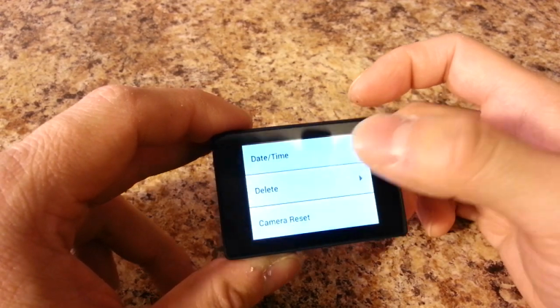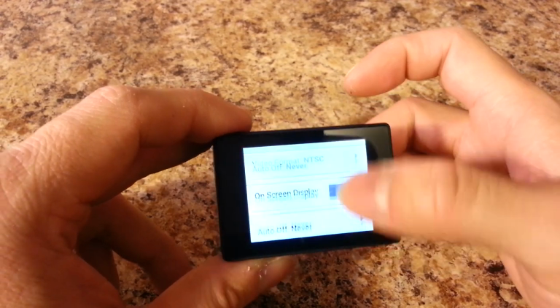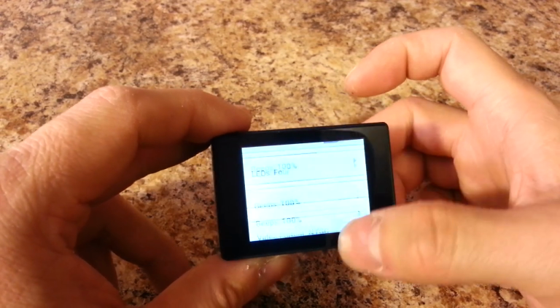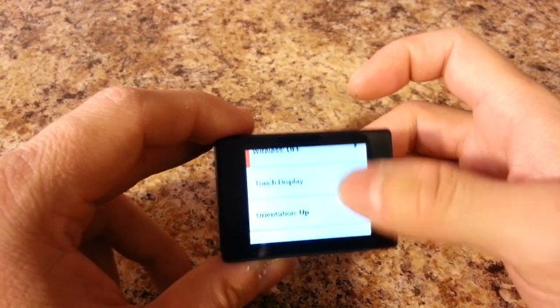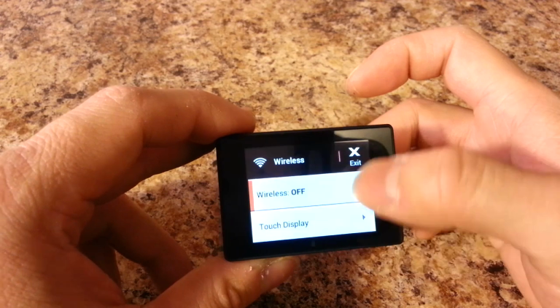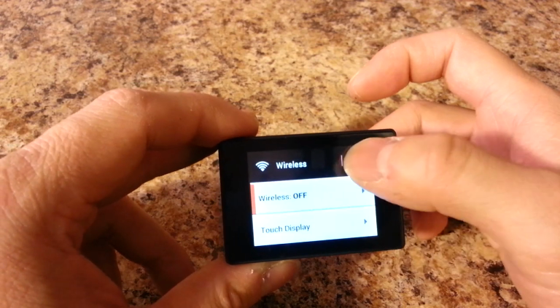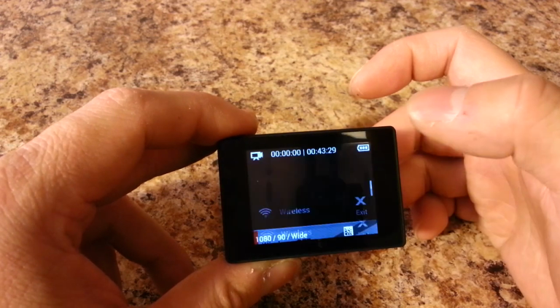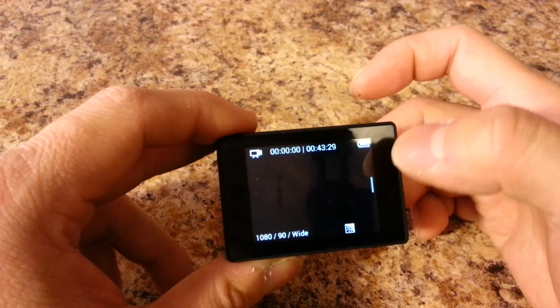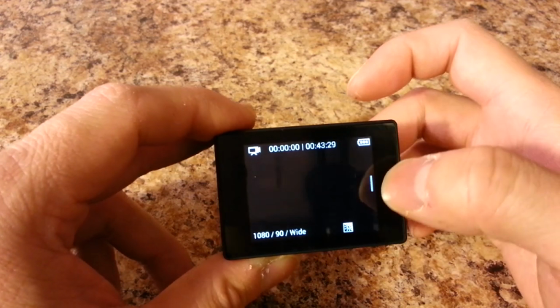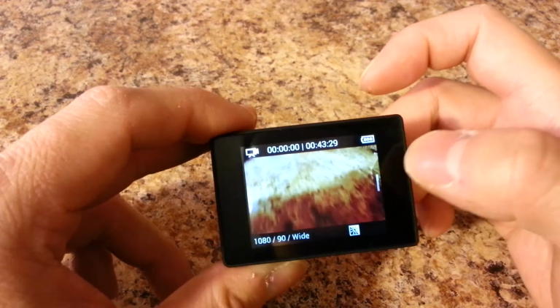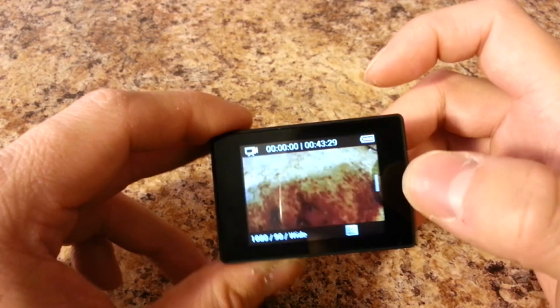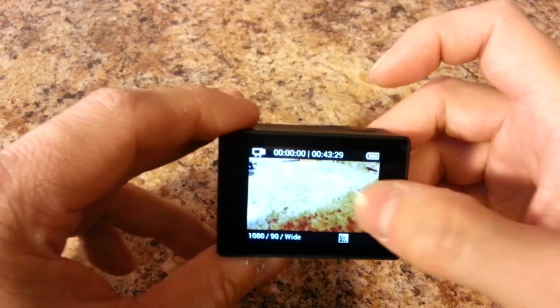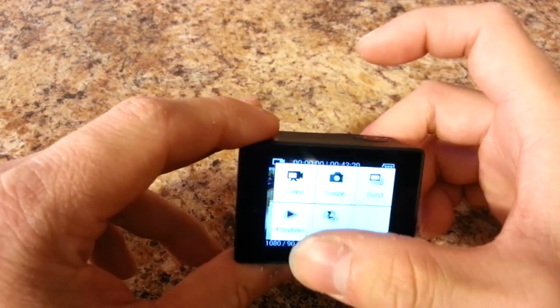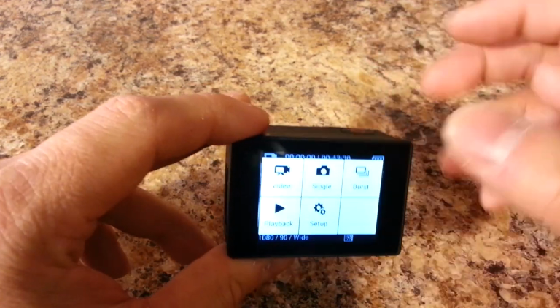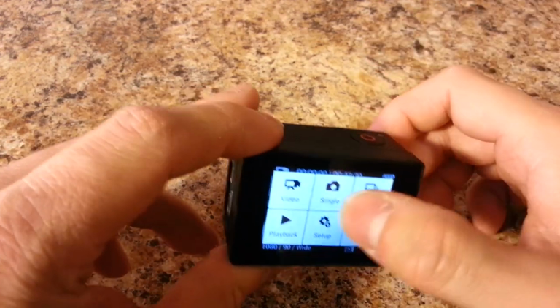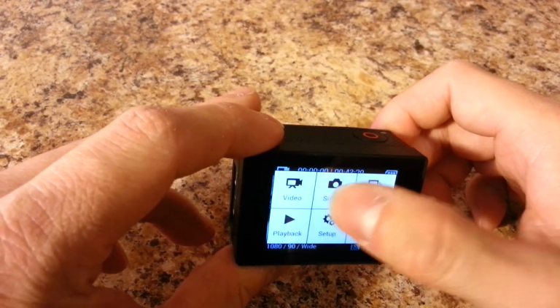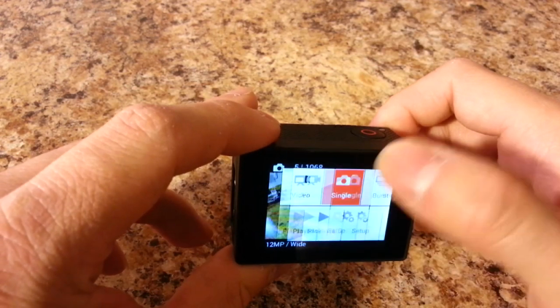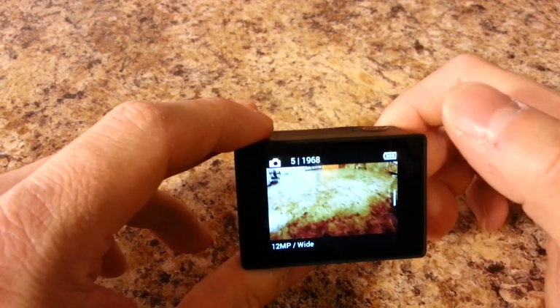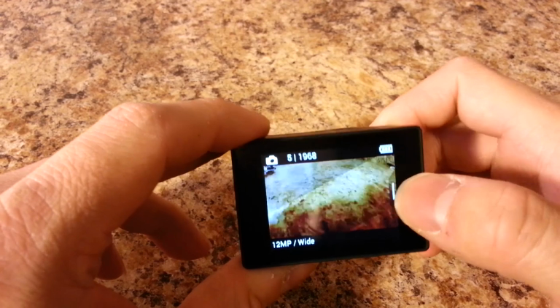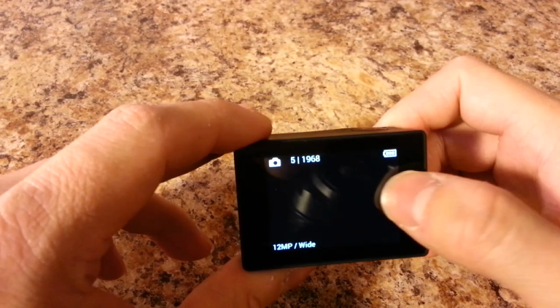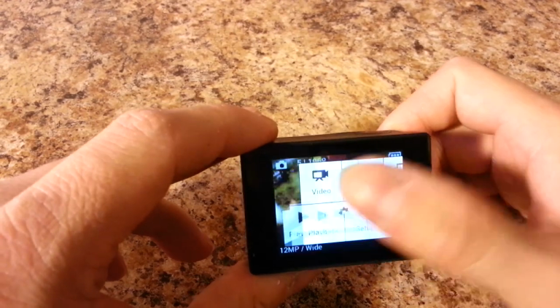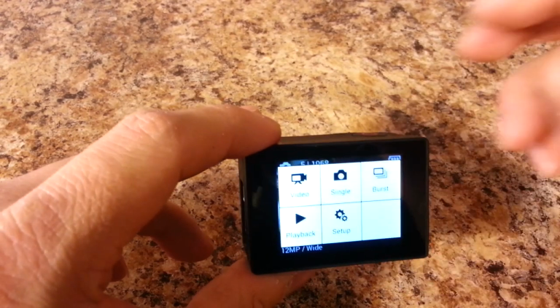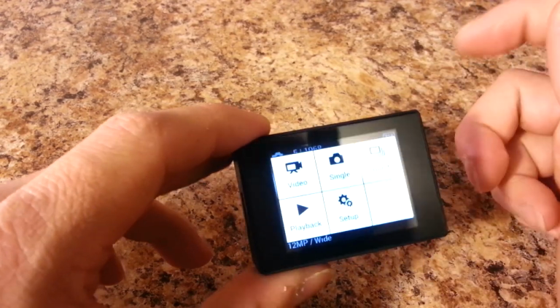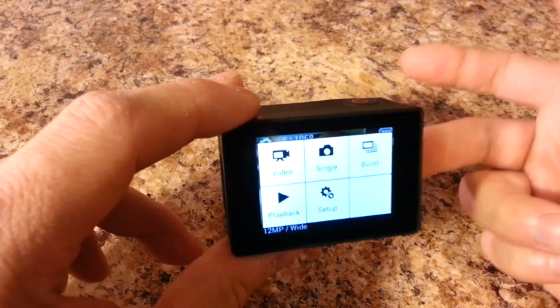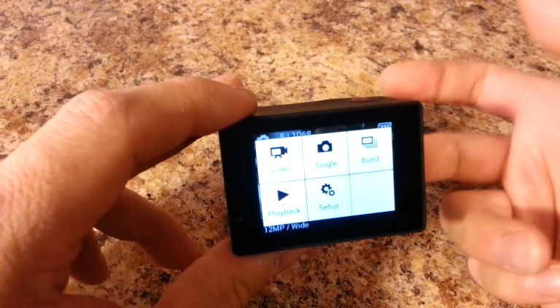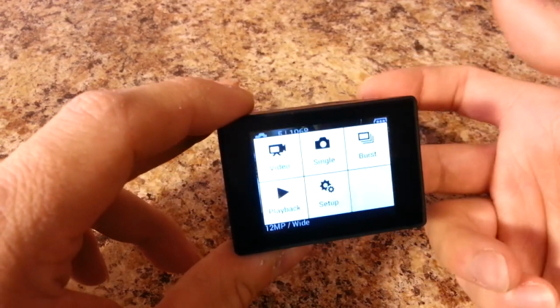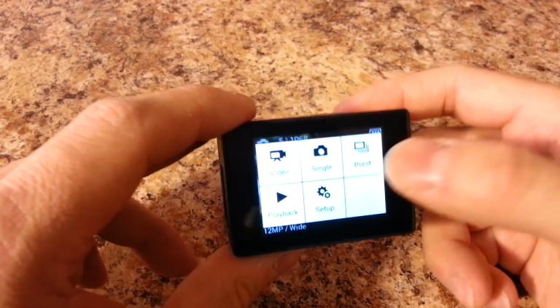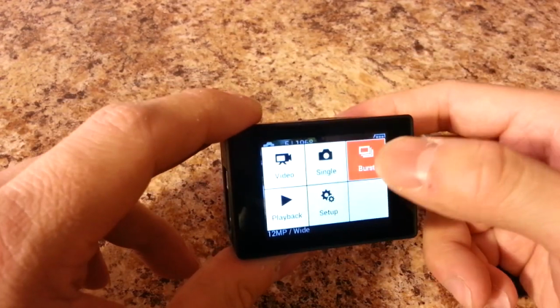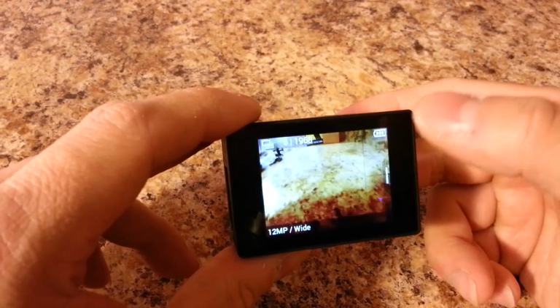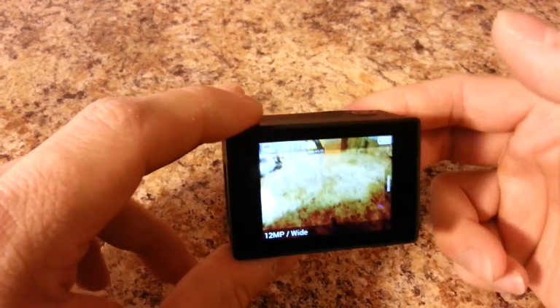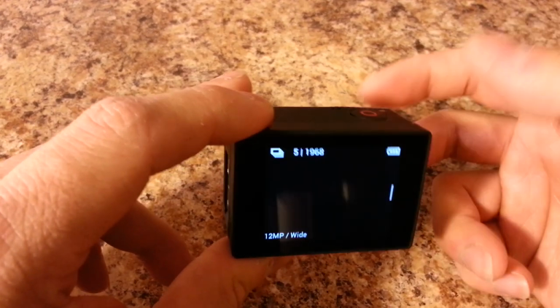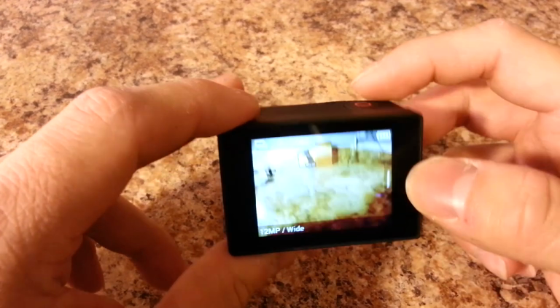From the touch screen you can cycle through everything I just showed you, and you don't have to press the button up front if you don't want to.